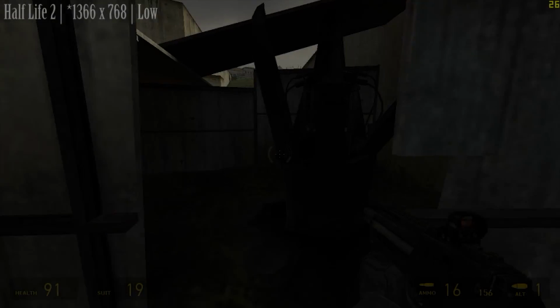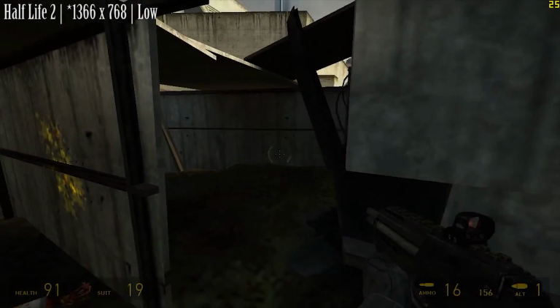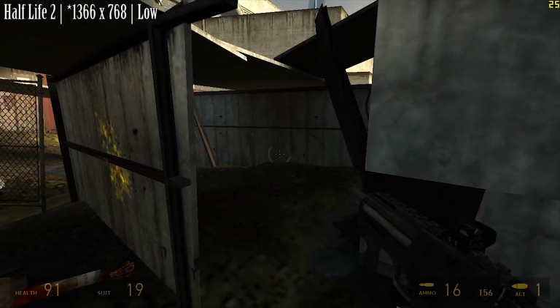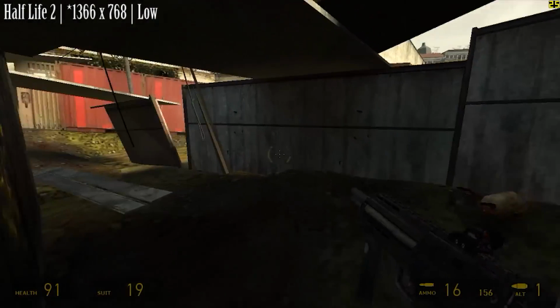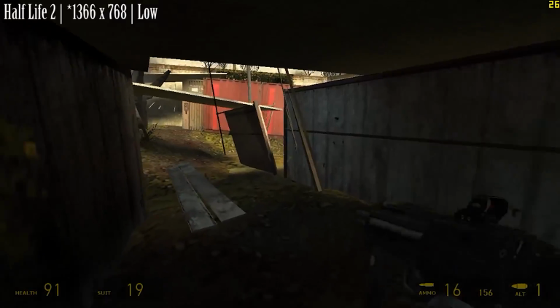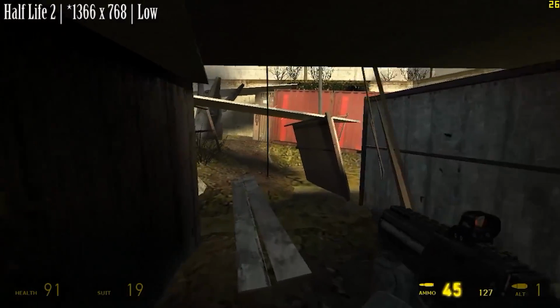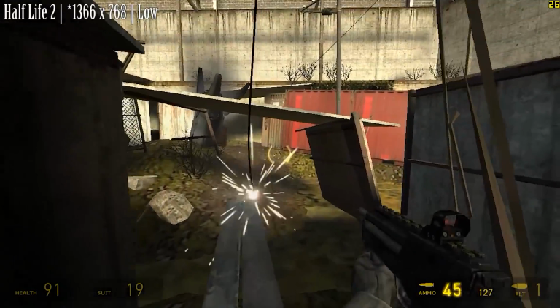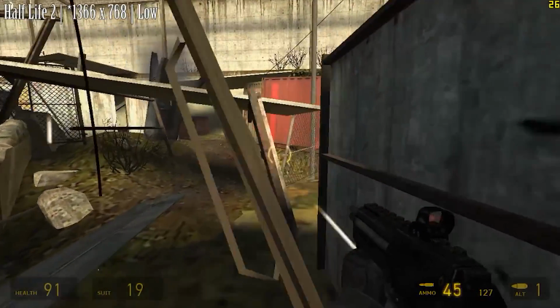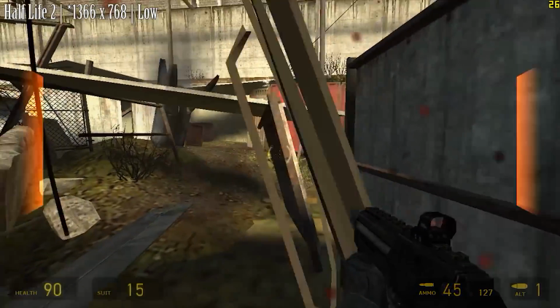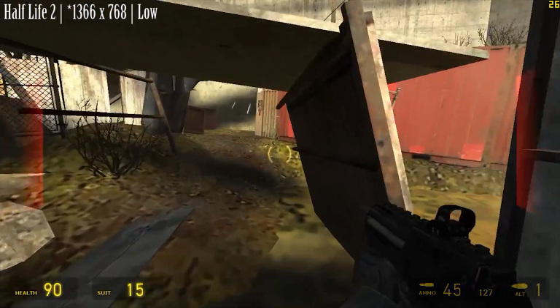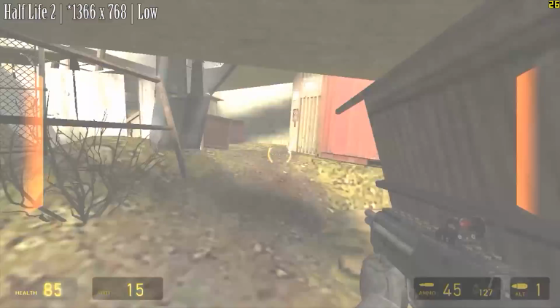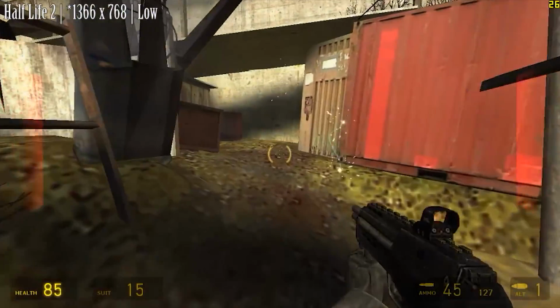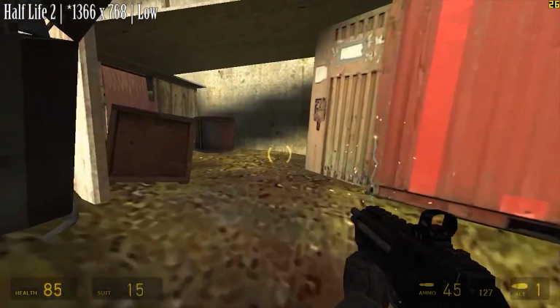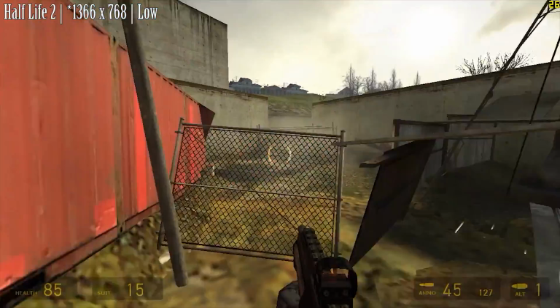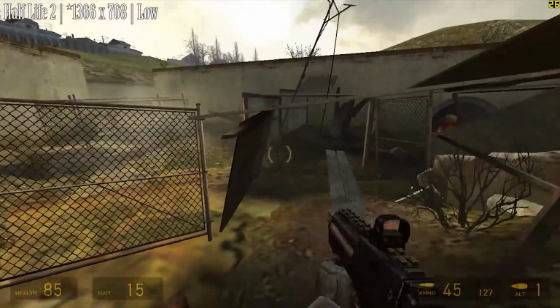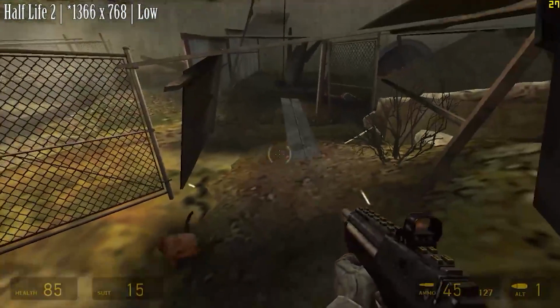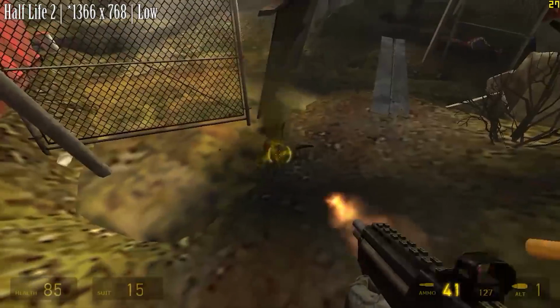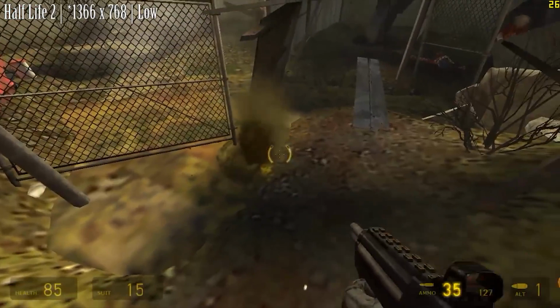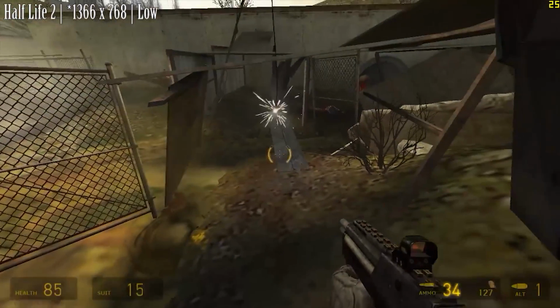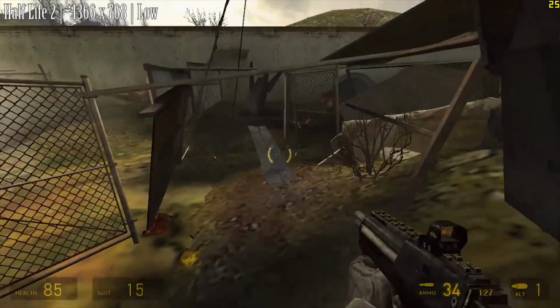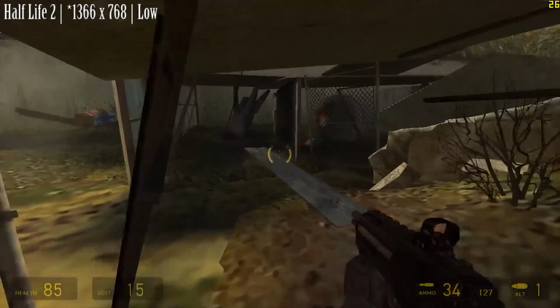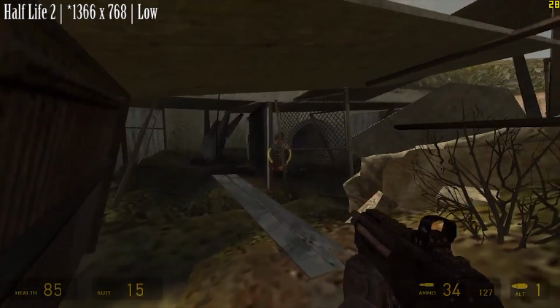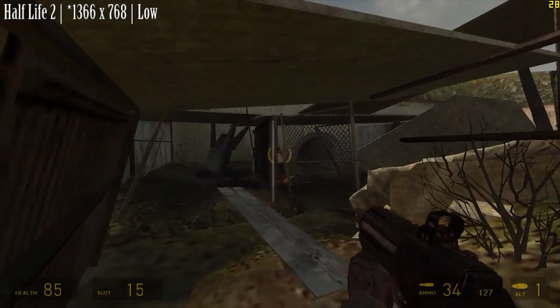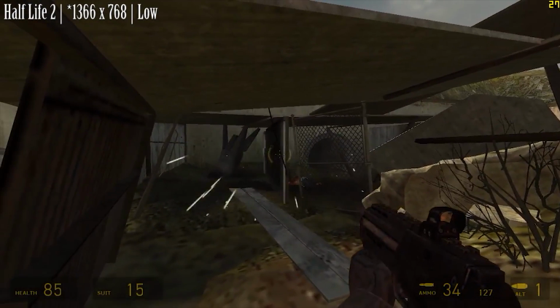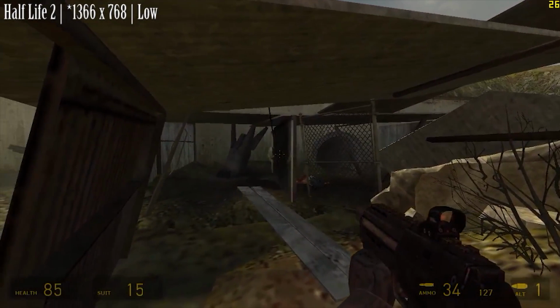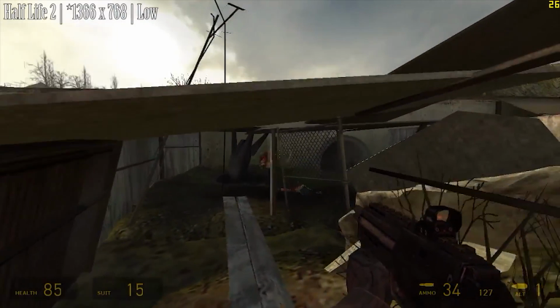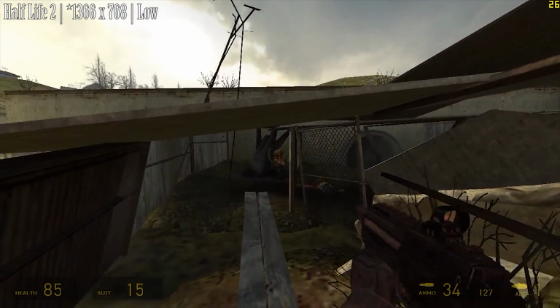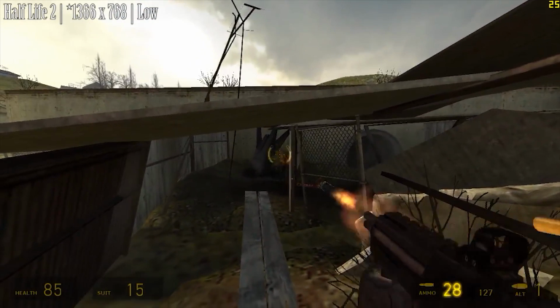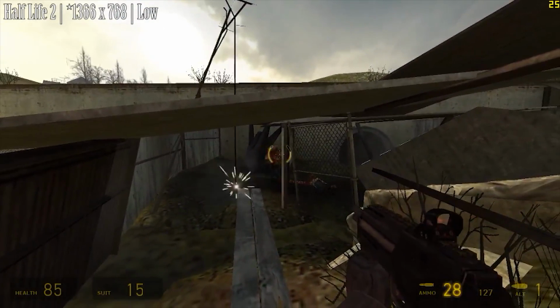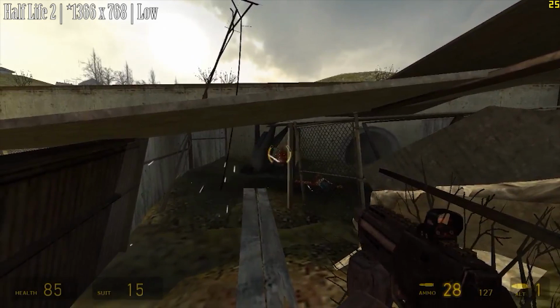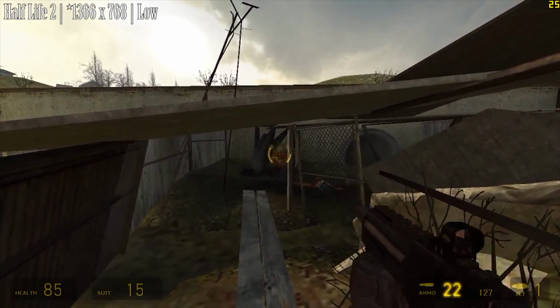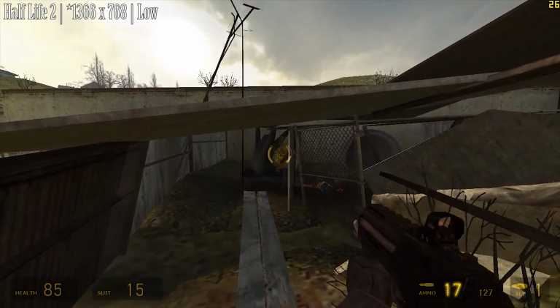Half Life 2 at 1024x768 resolution and low settings sees a return of mid-twenties in terms of frame rate. It hits 30 sometimes and the game is playable in some areas, just not most of the time, which is unfortunate.